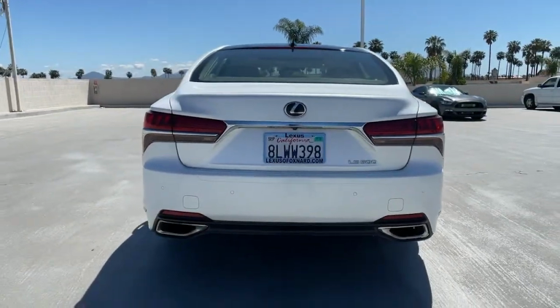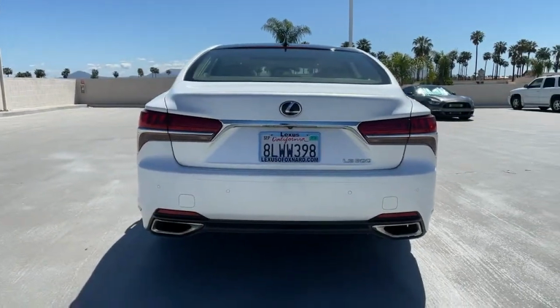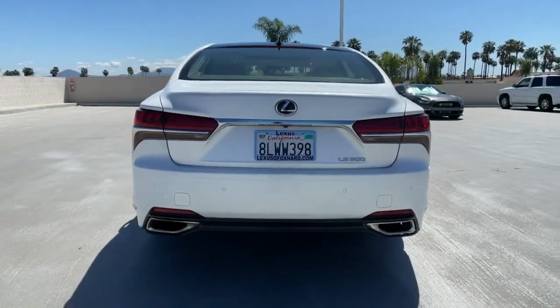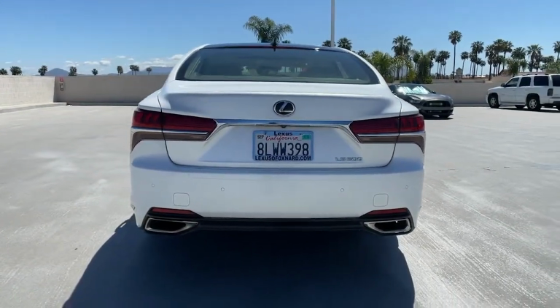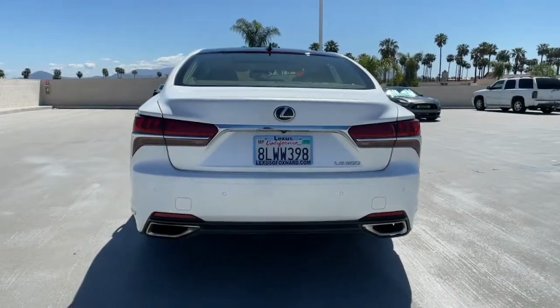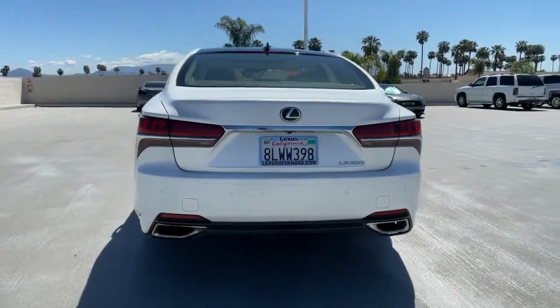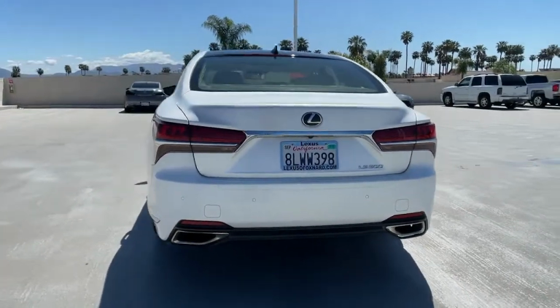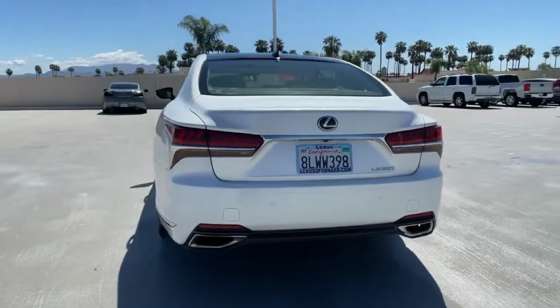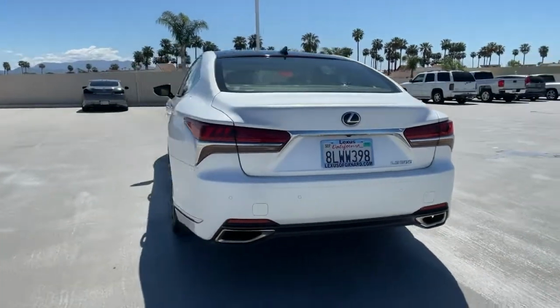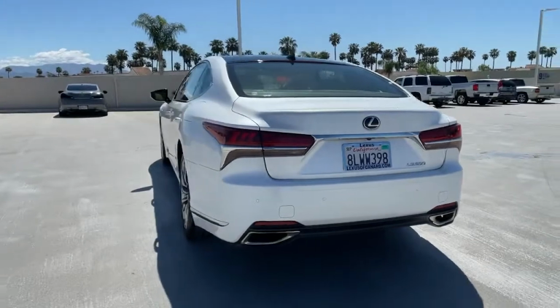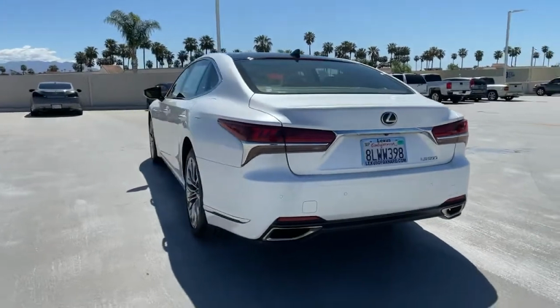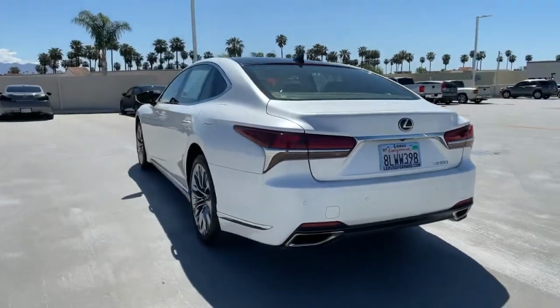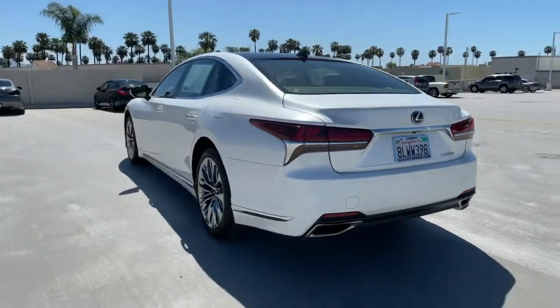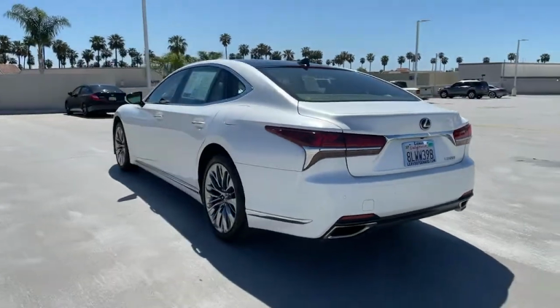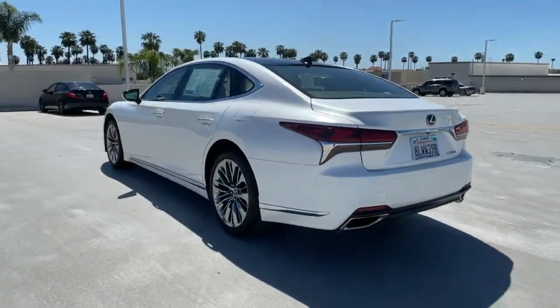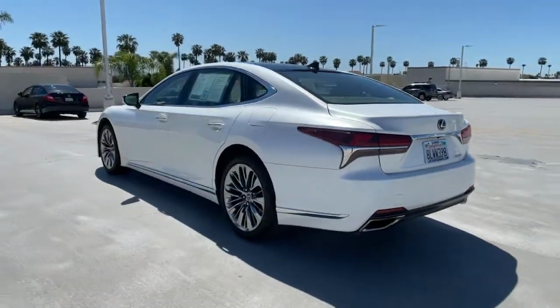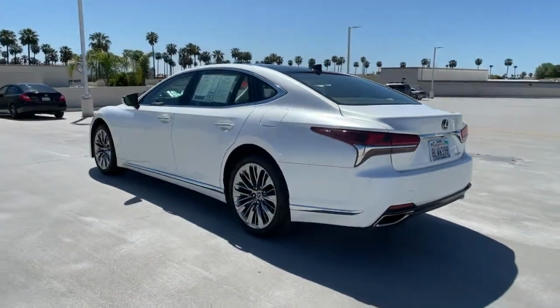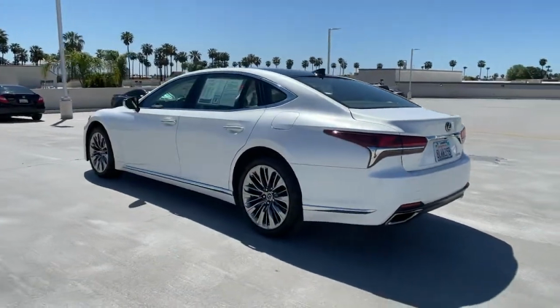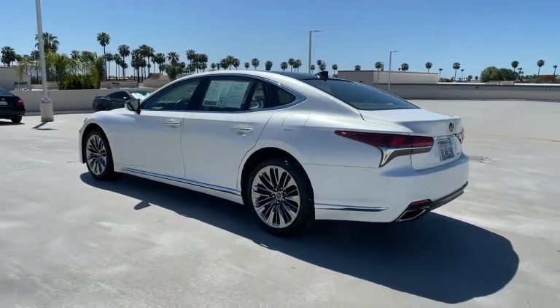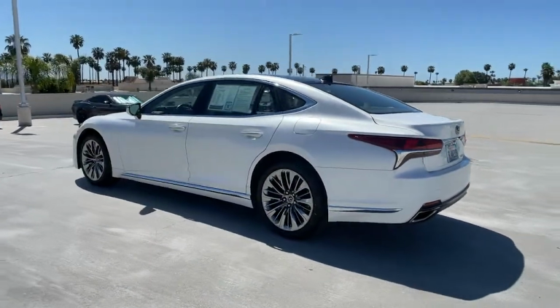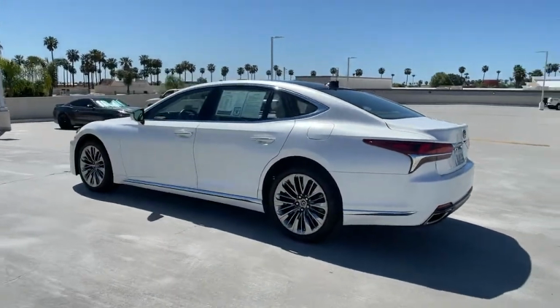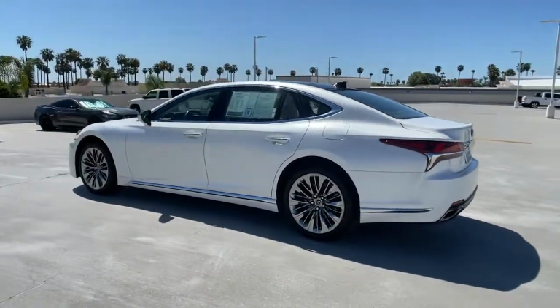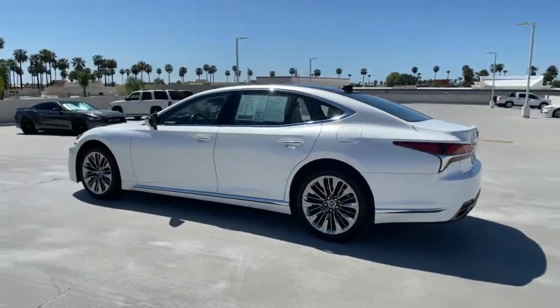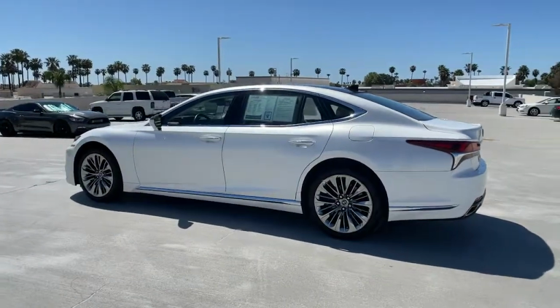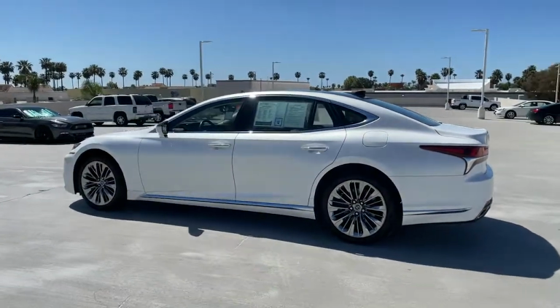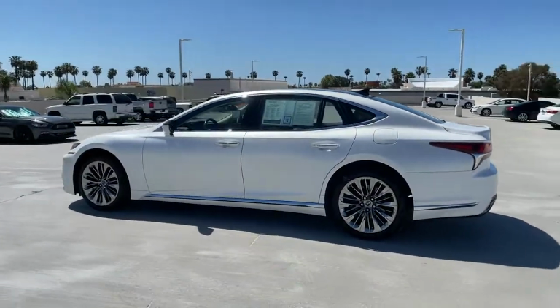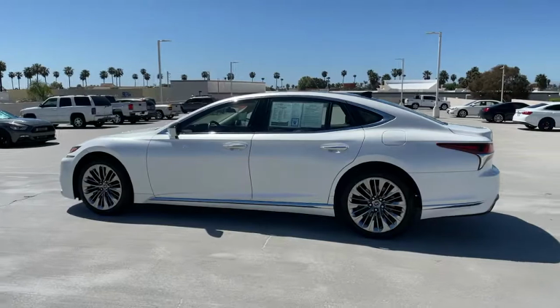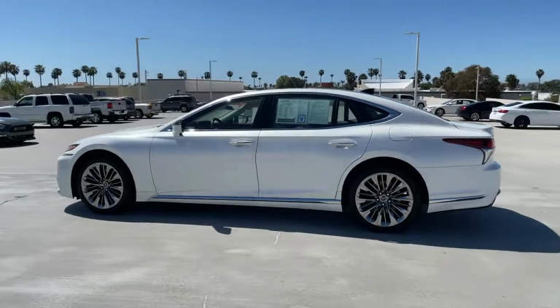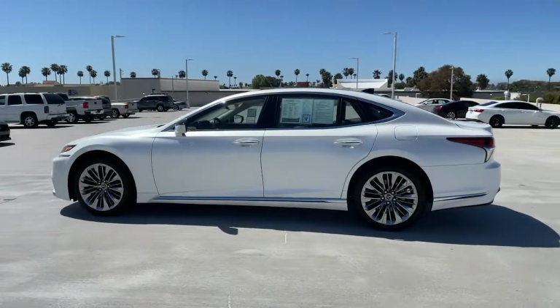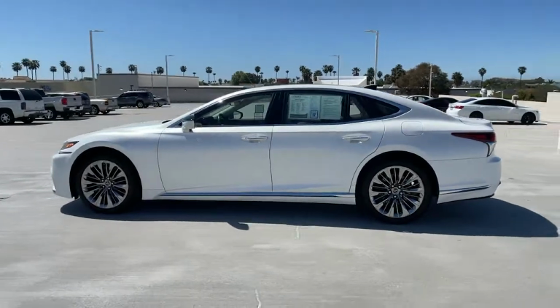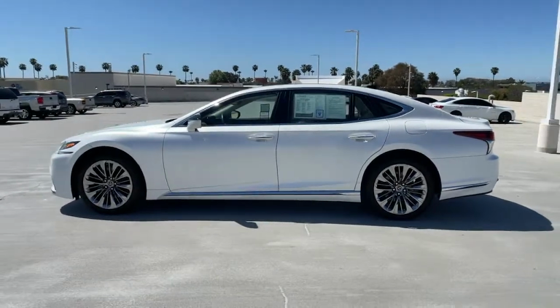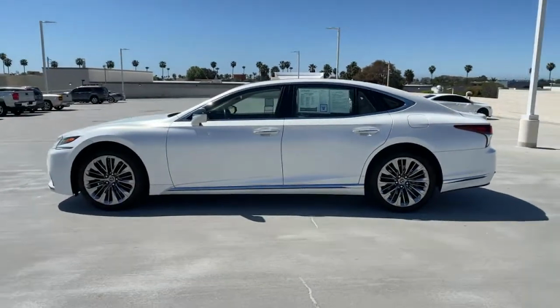This premium luxury sedan offers velvety smooth power, a tranquil deluxe cabin, advanced safety and infotainment tech, and beguiling coupe-like lines.